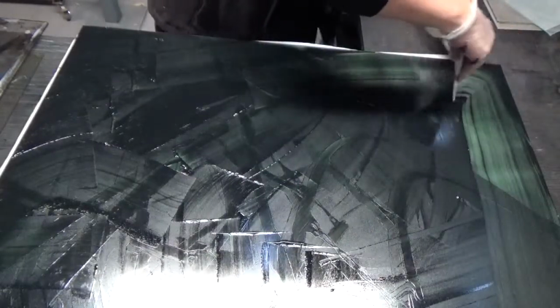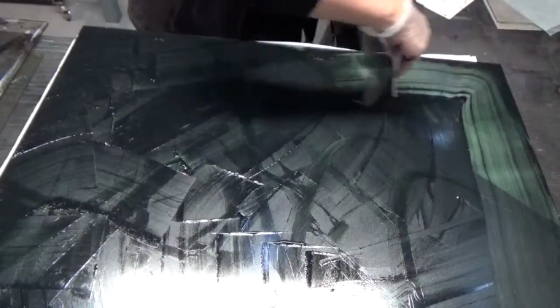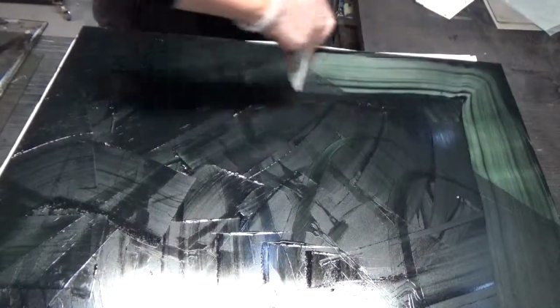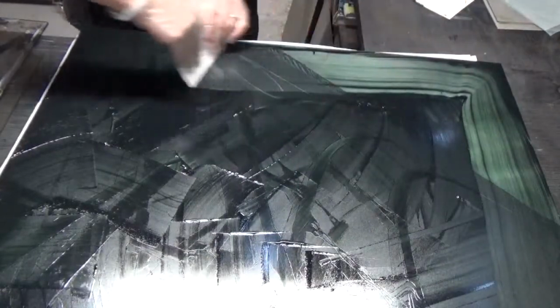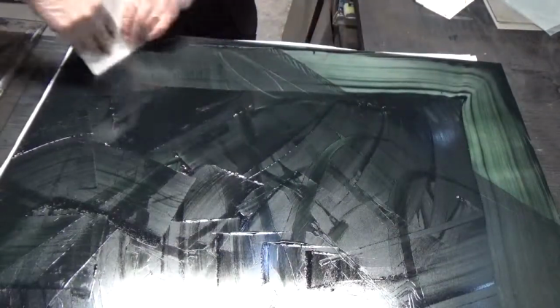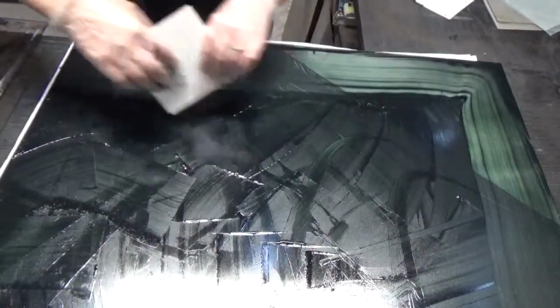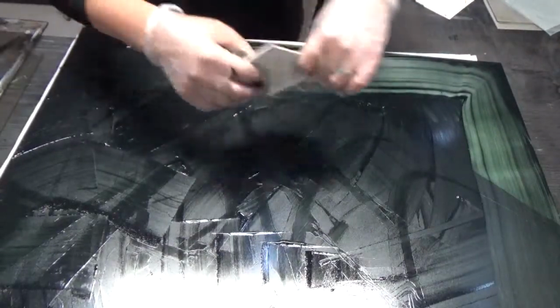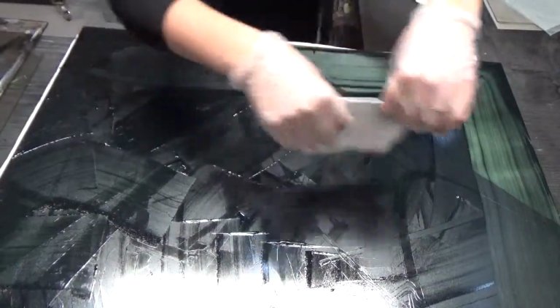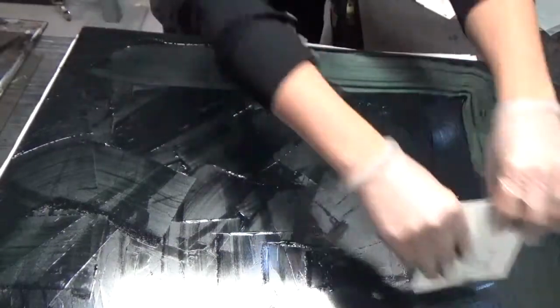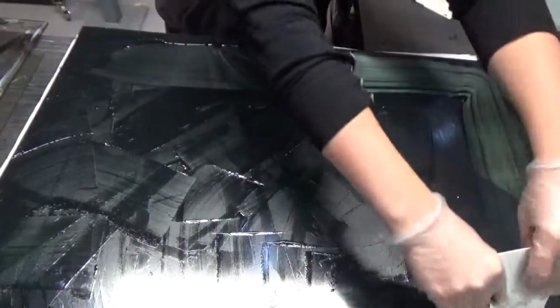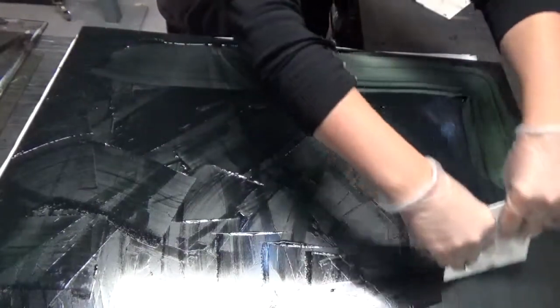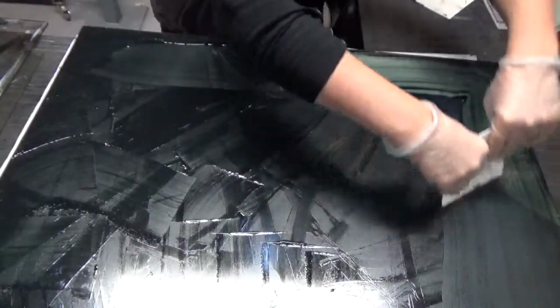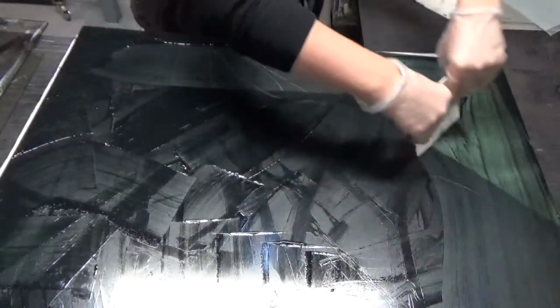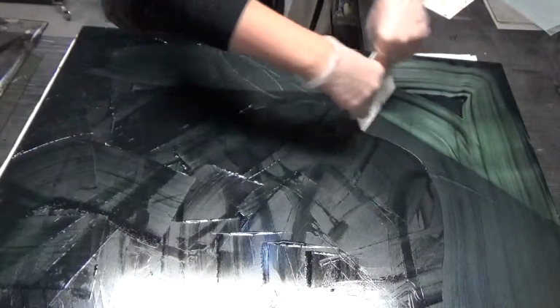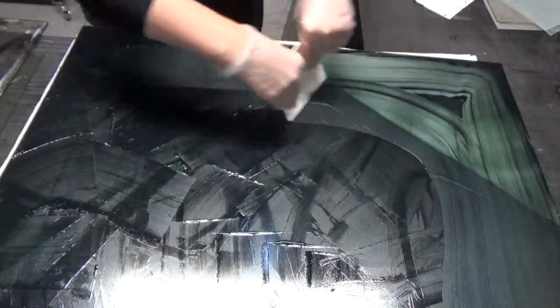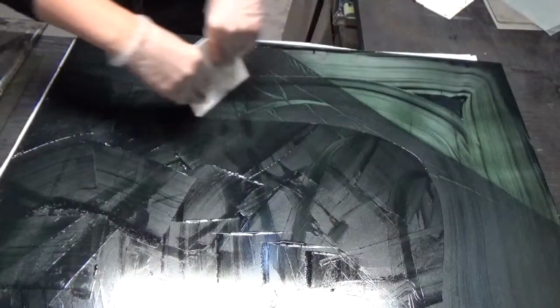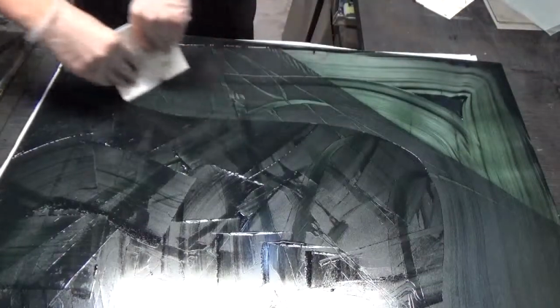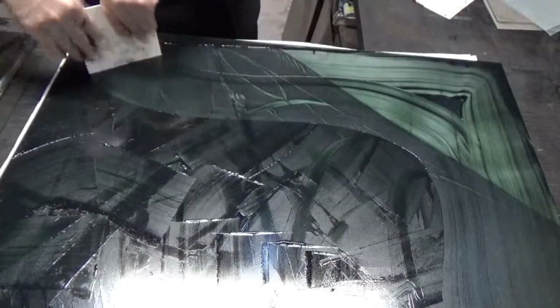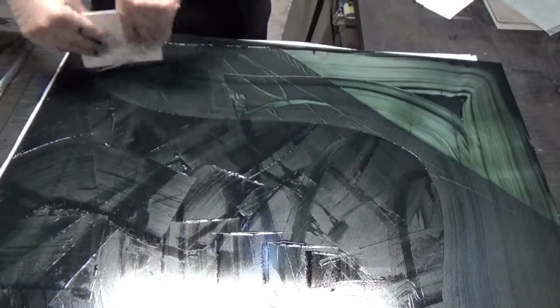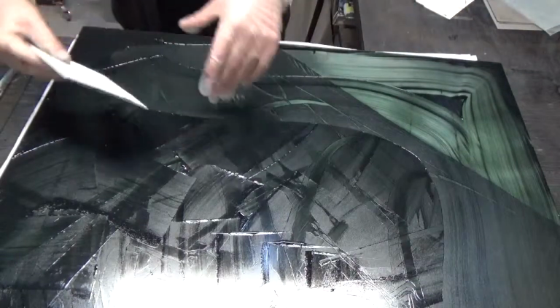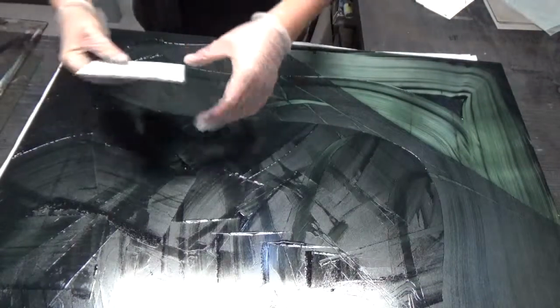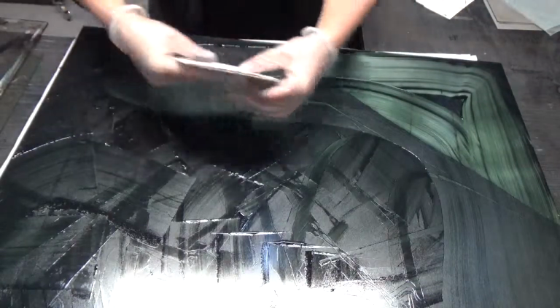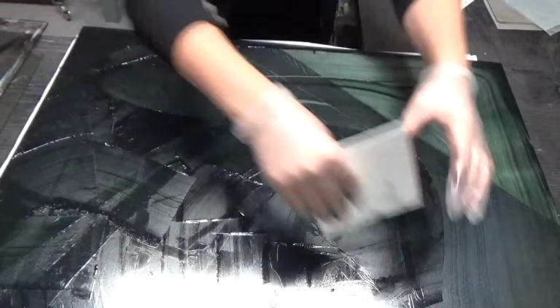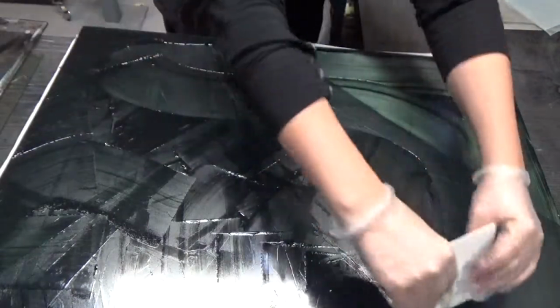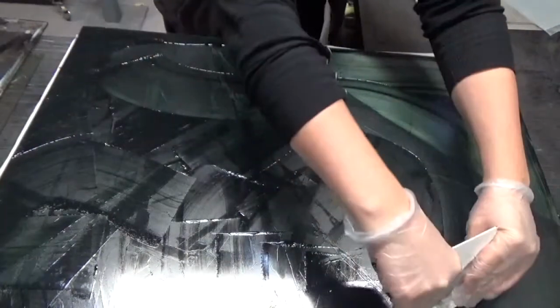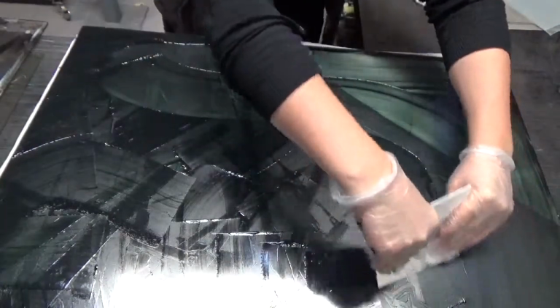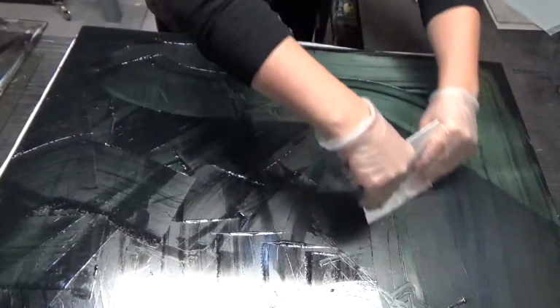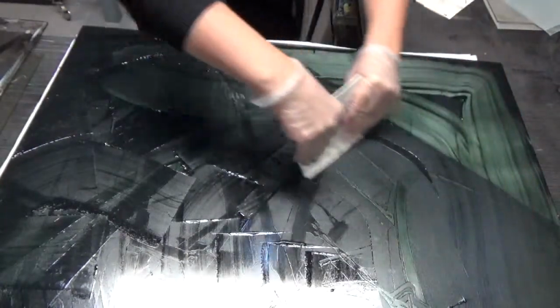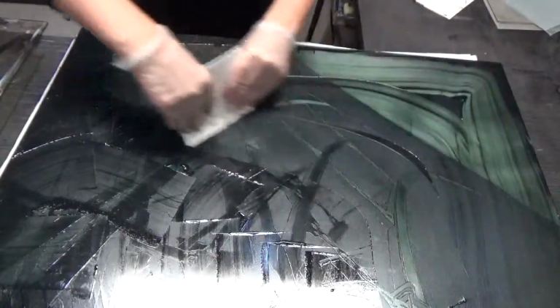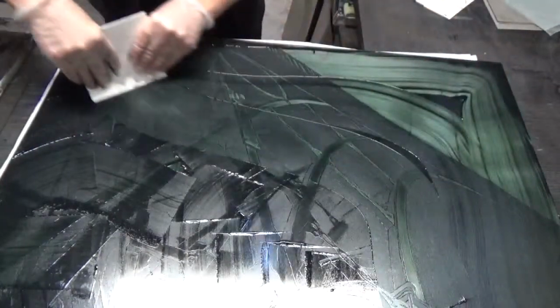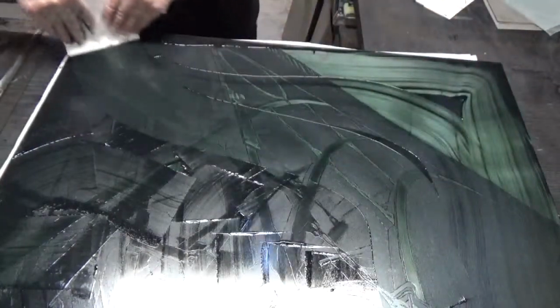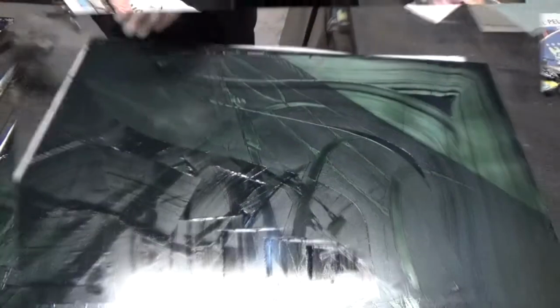Inking in this way, using no scrim, will ink your plate up beautifully, making the inking process not only quick, but so enjoyable you will want to print whenever you have a spare second.